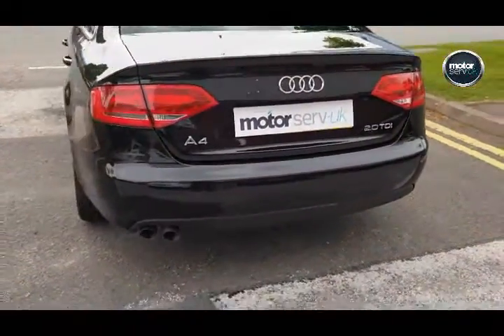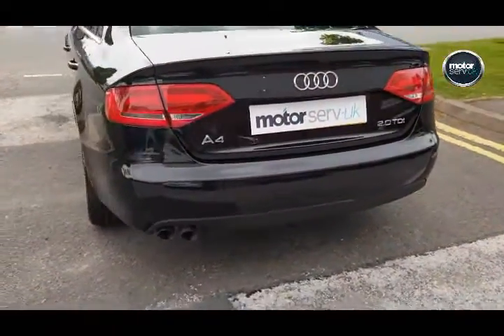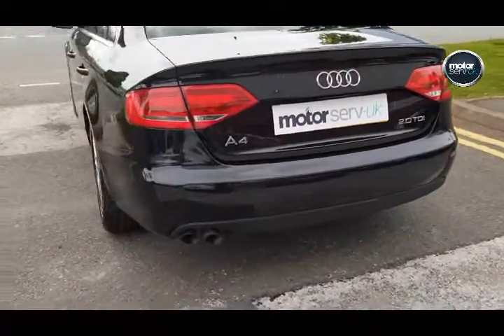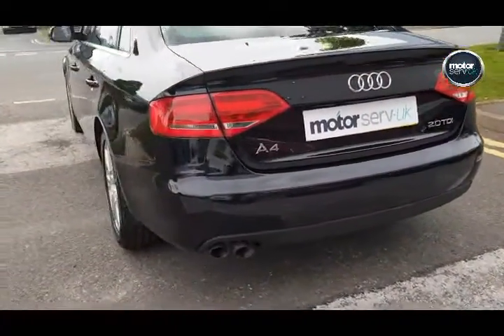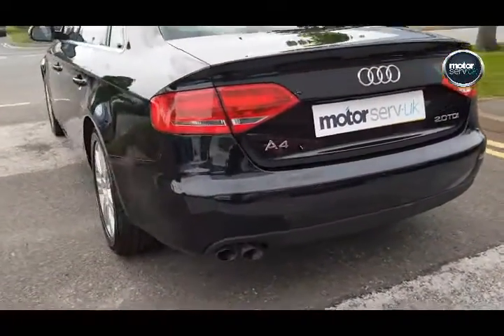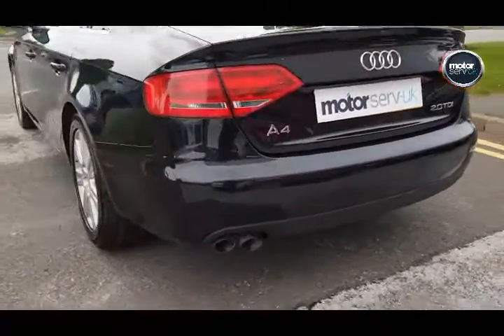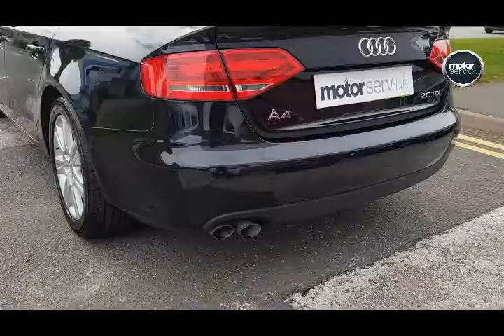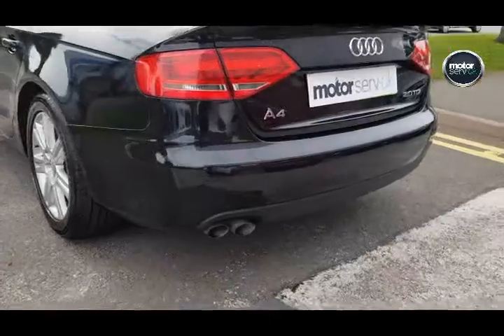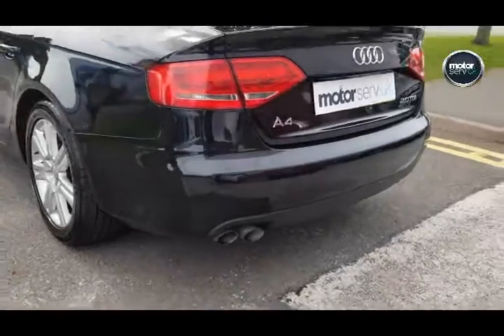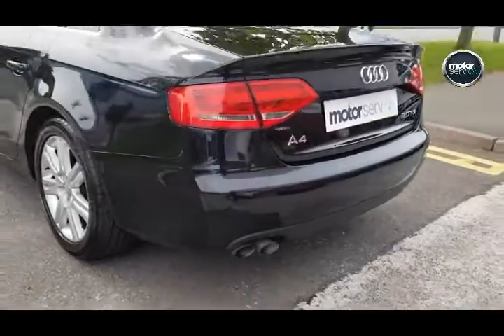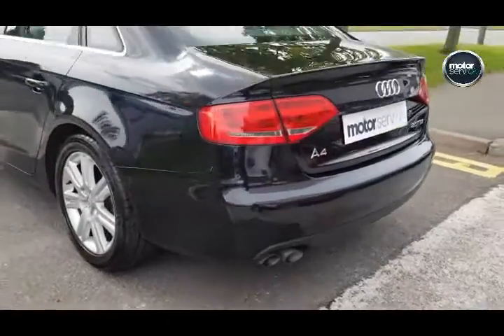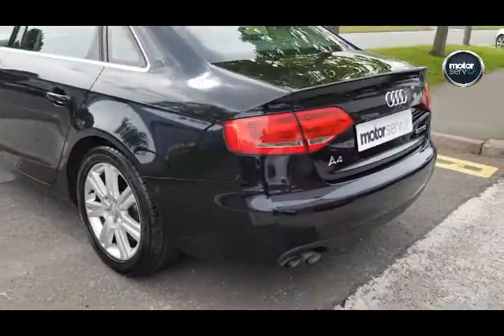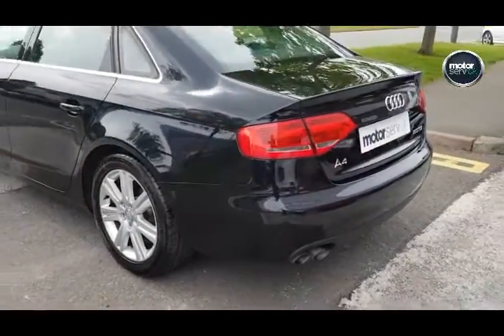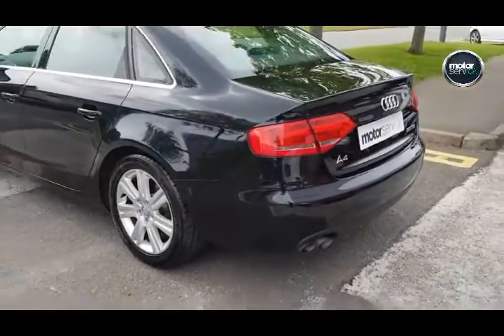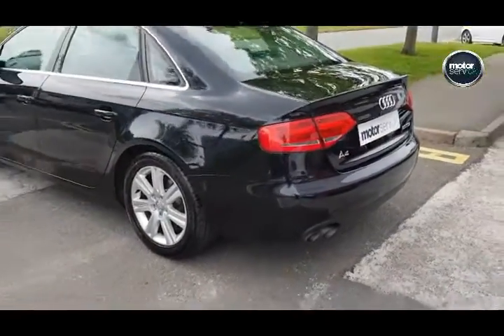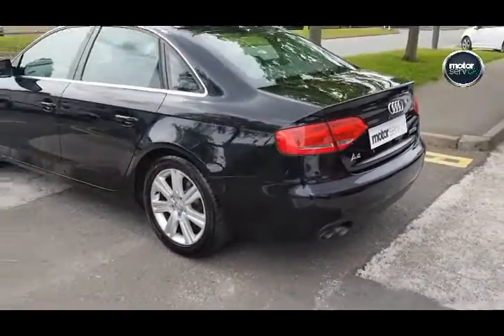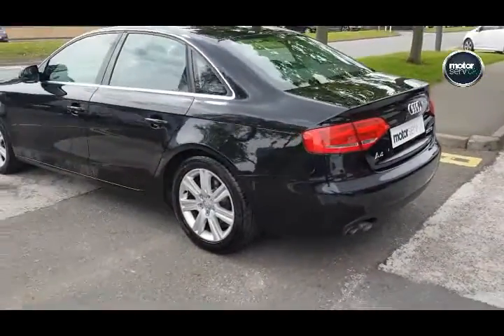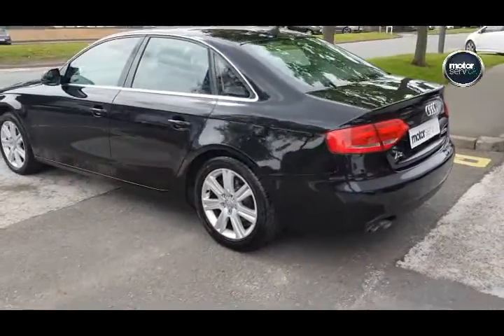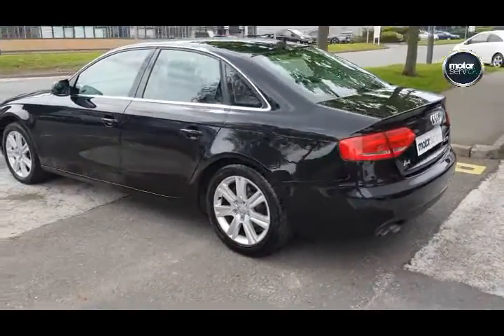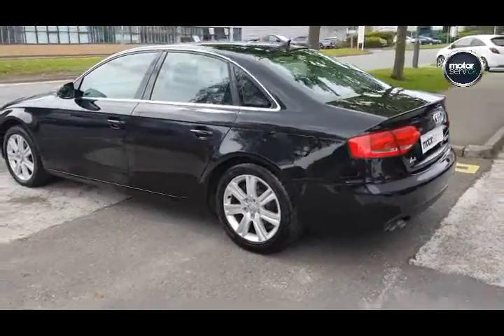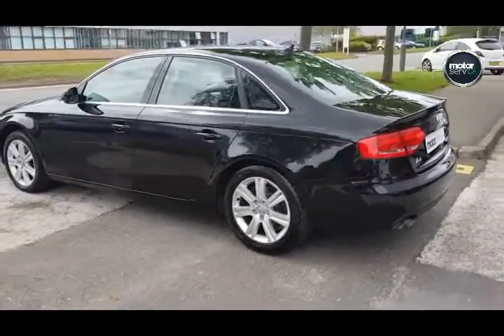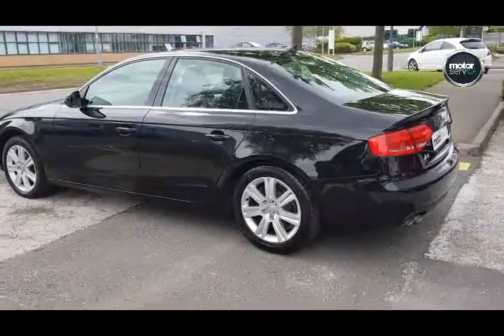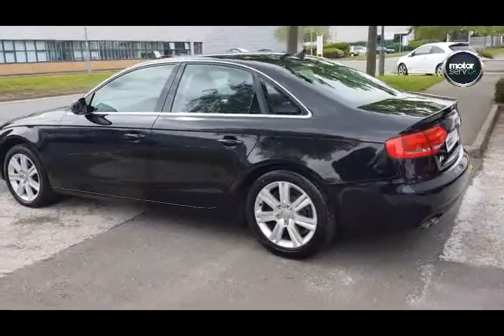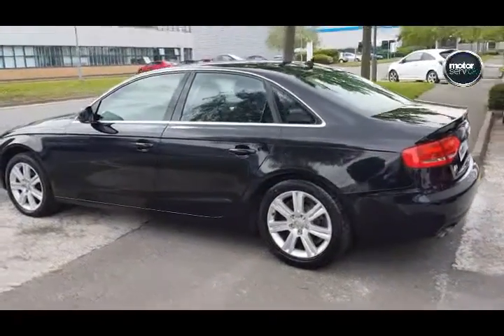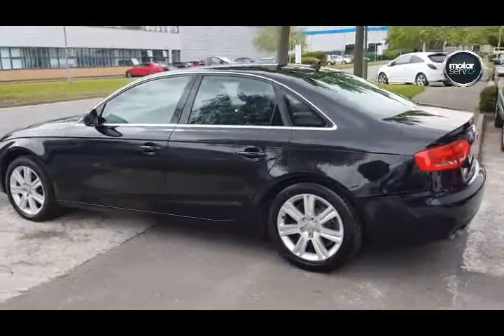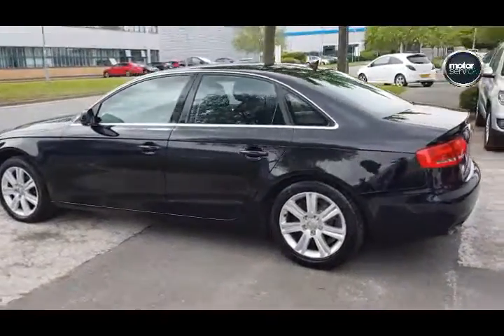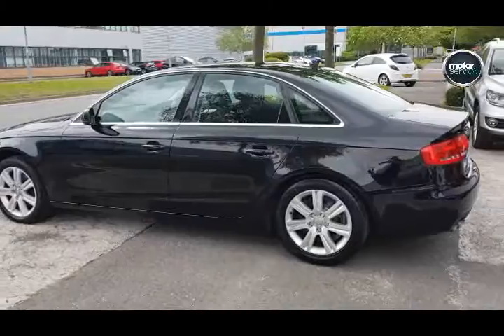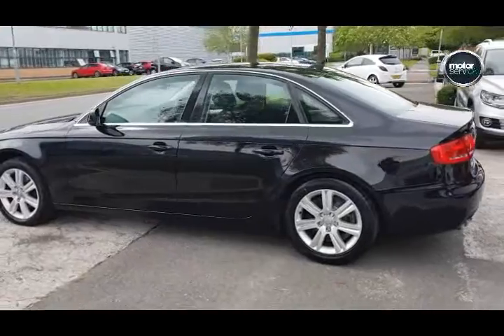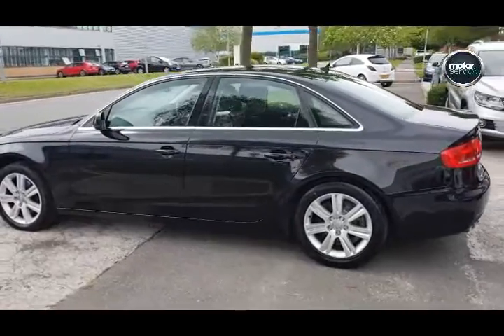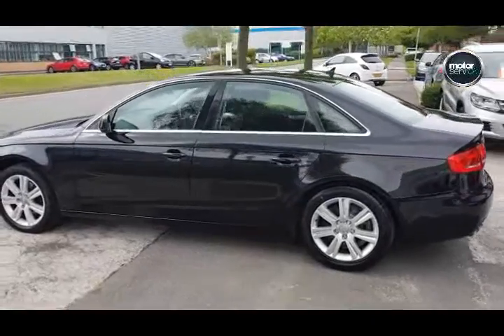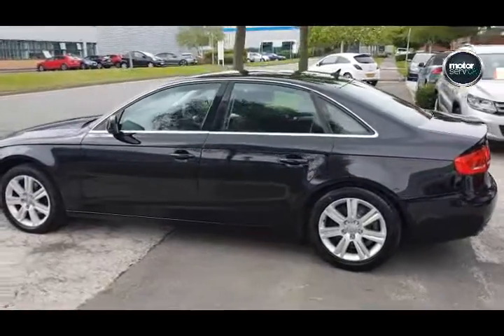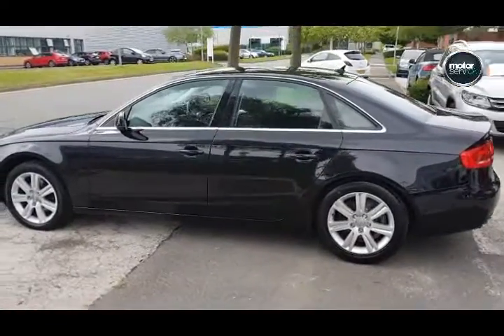It benefits from full service history, comes with six months warranty and 12 months RAC roadside assistance, so you can buy with 100% confidence.